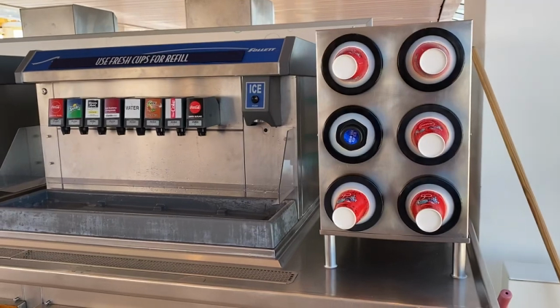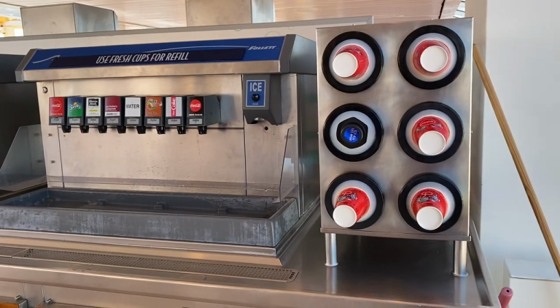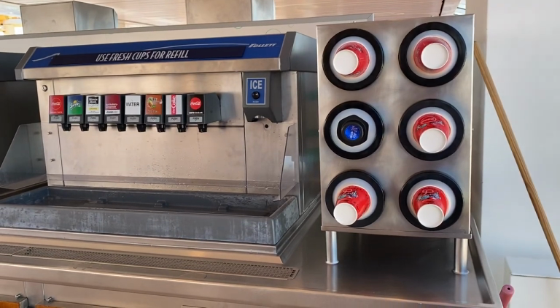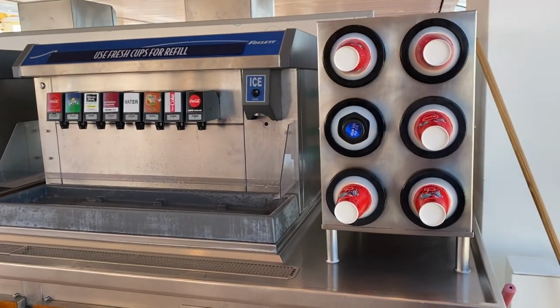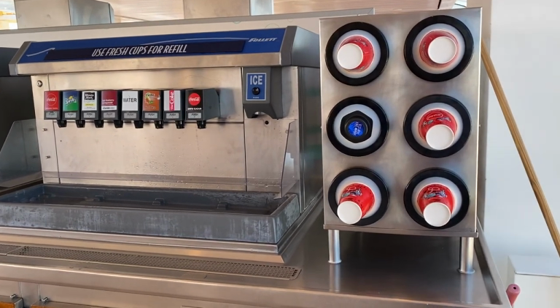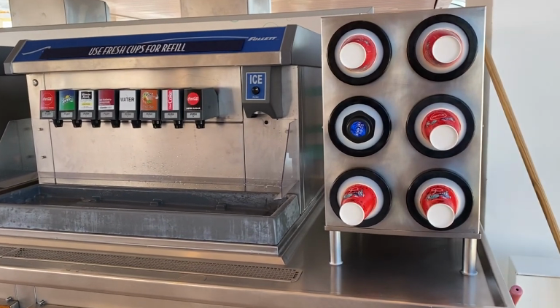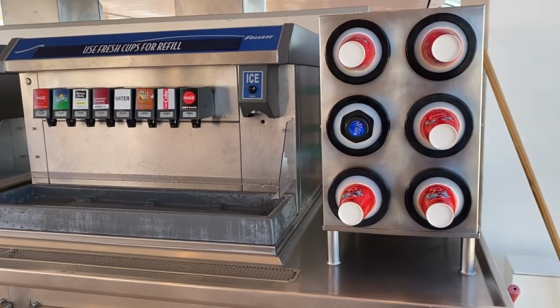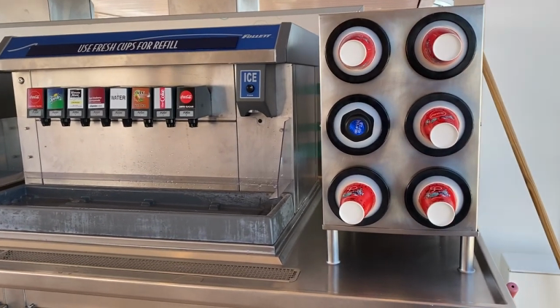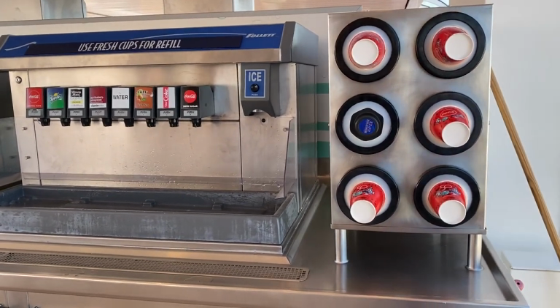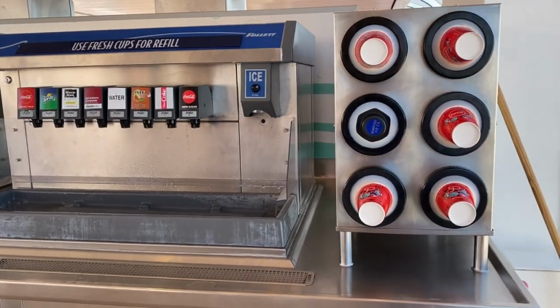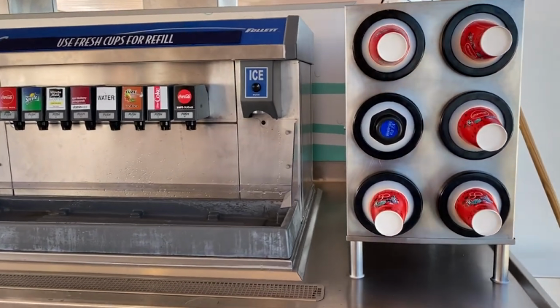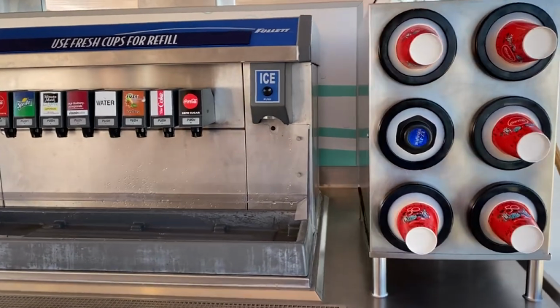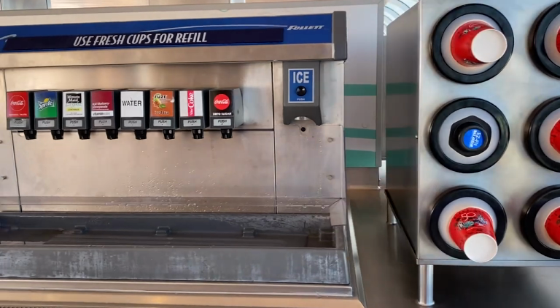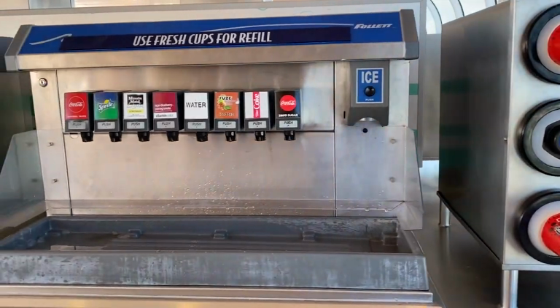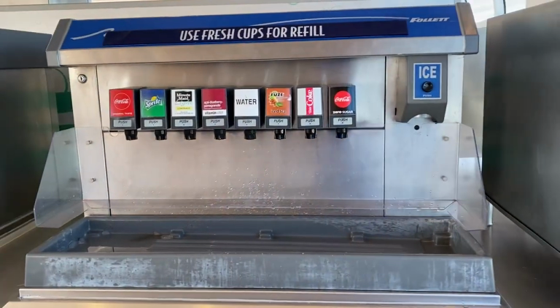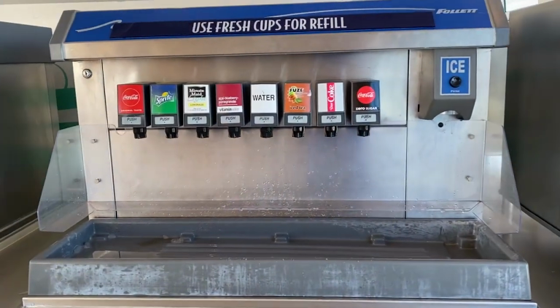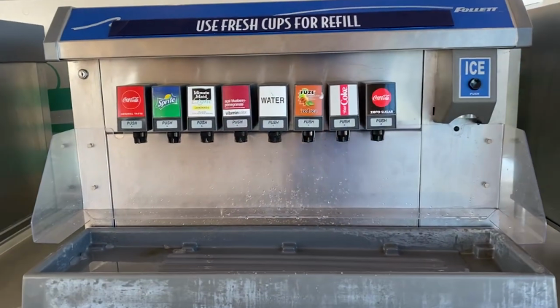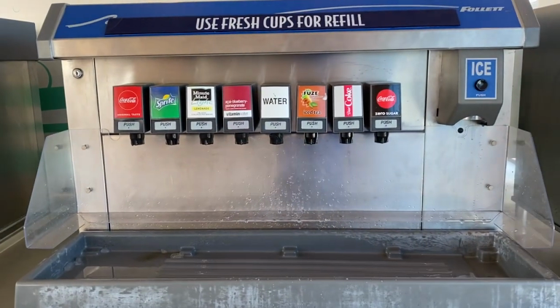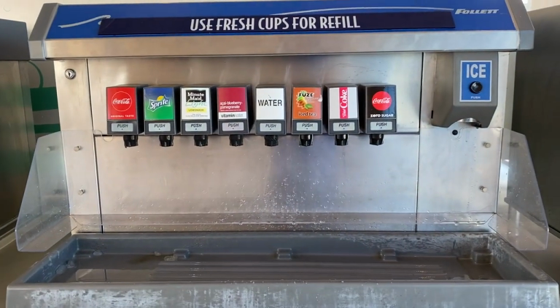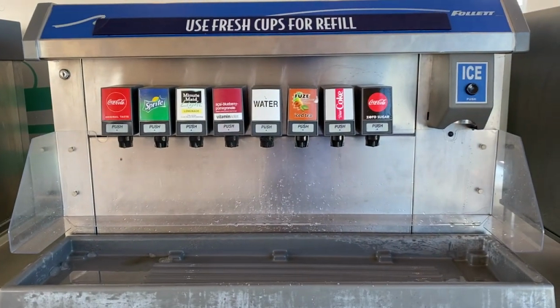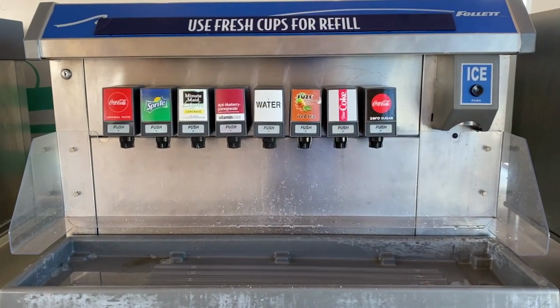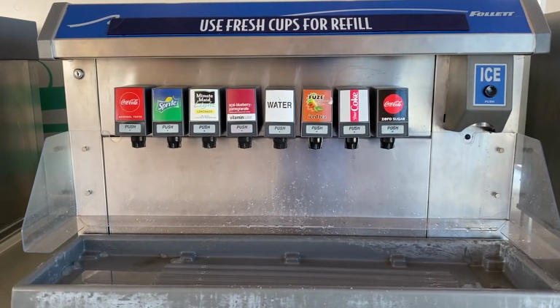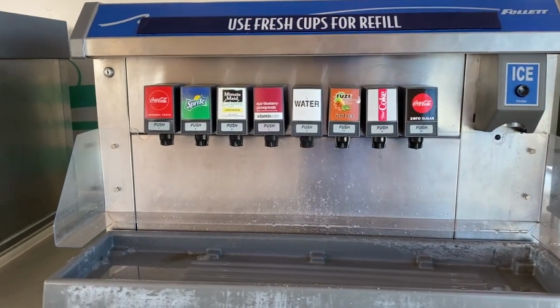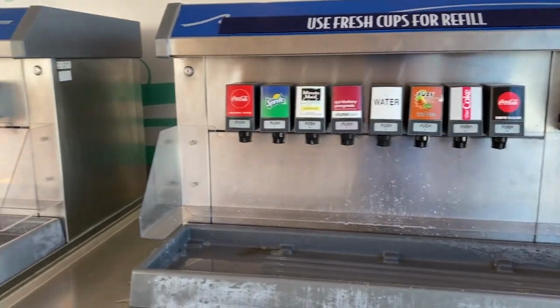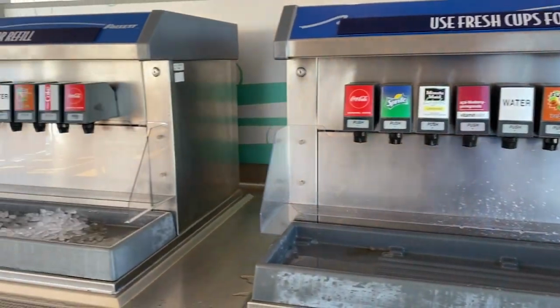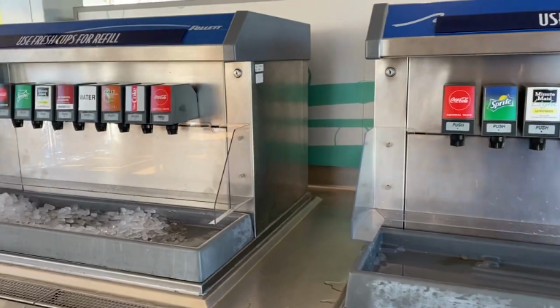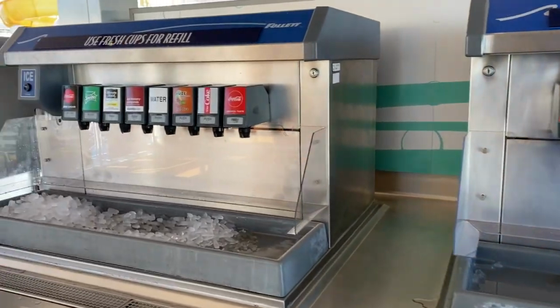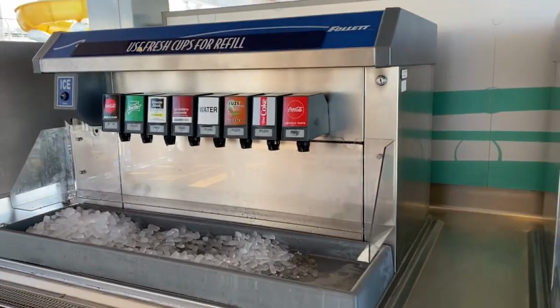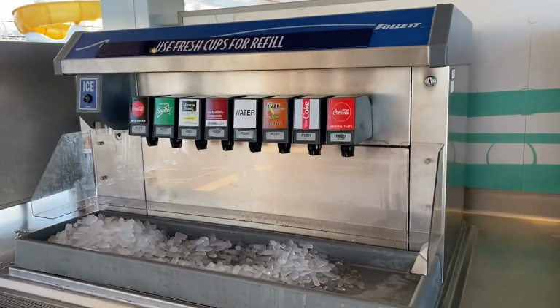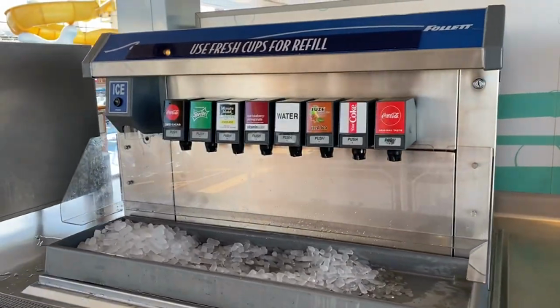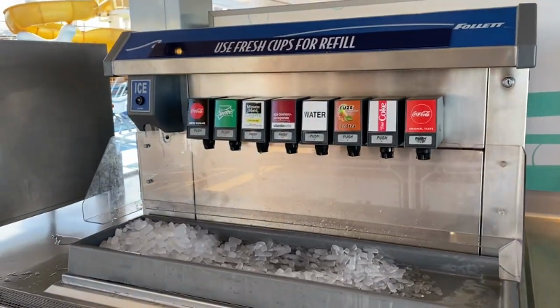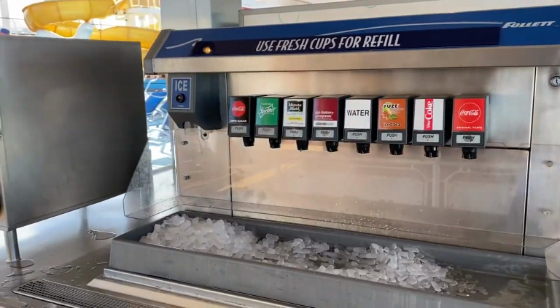This is the refill station on the ship. You just grab a cup and fill it up with any of these options. There are a couple of stations, so it doesn't usually get too crowded.